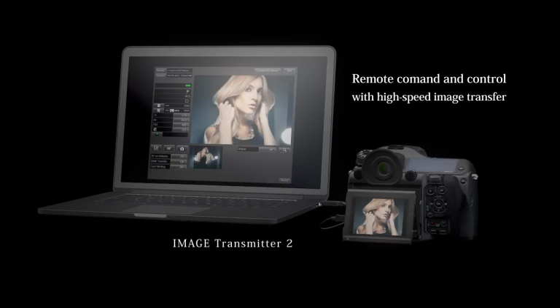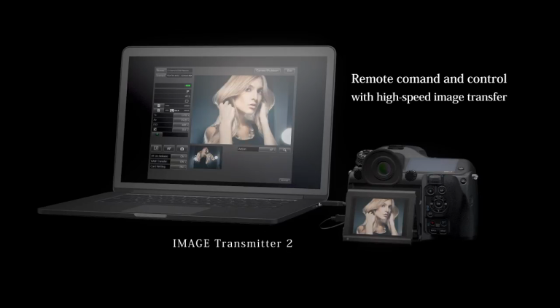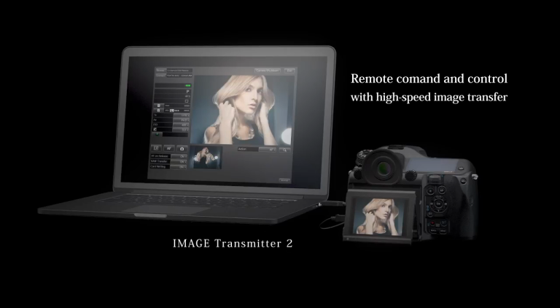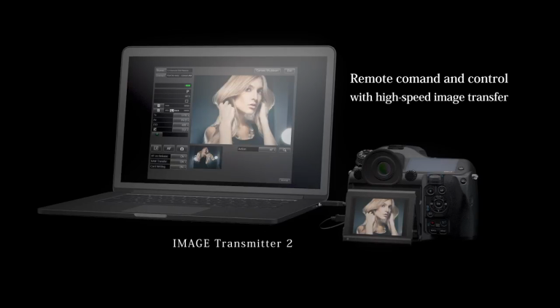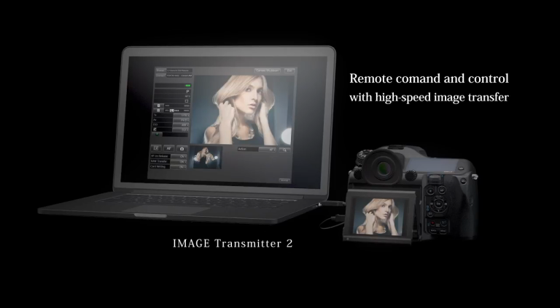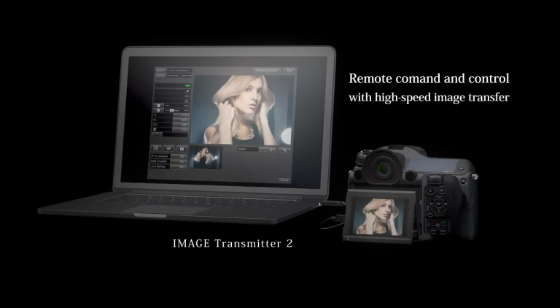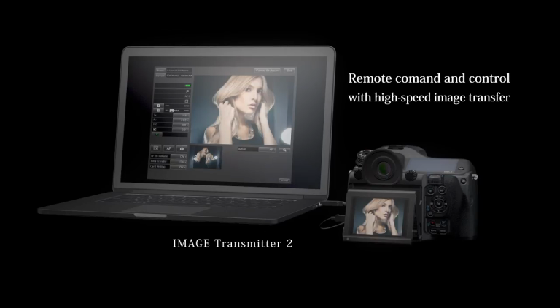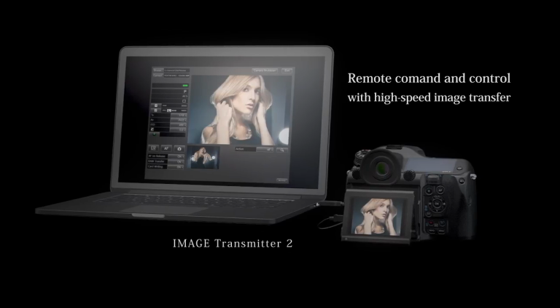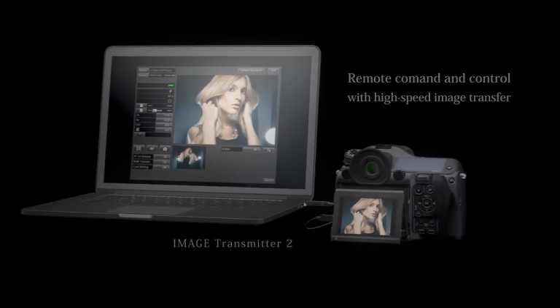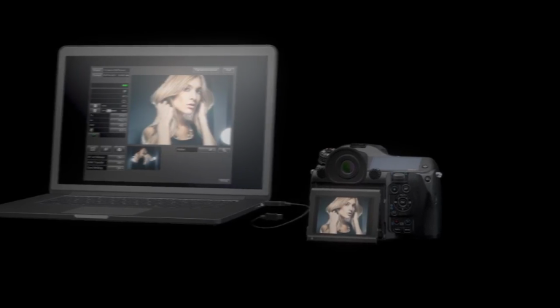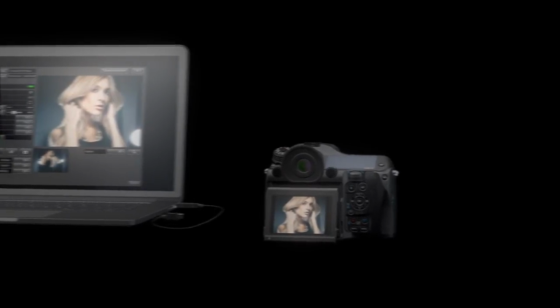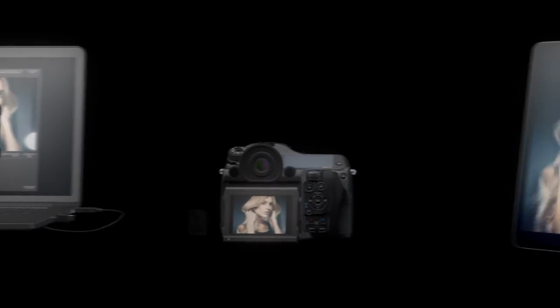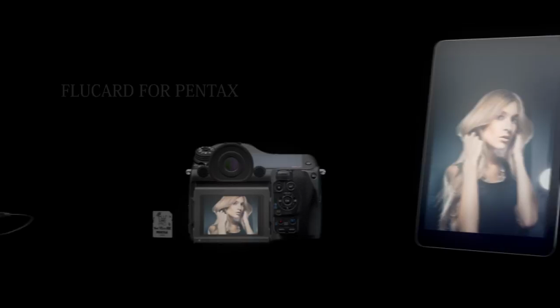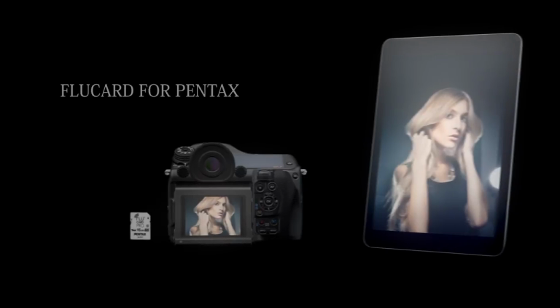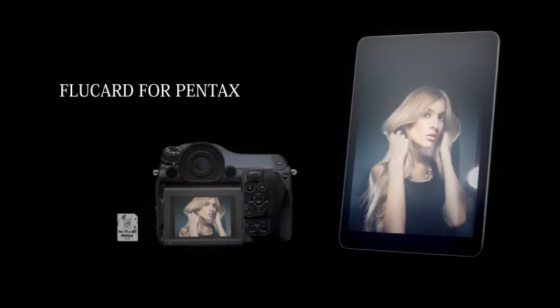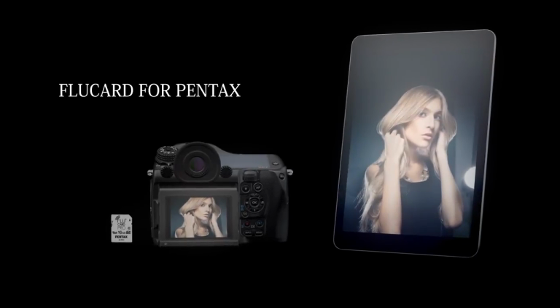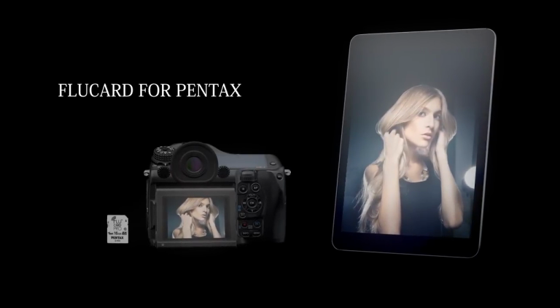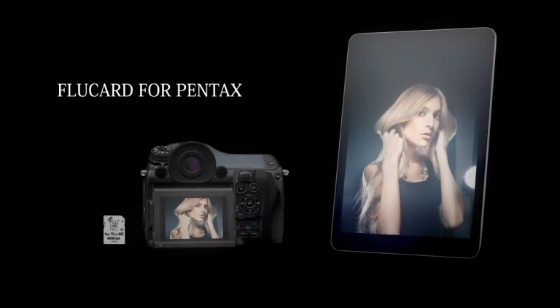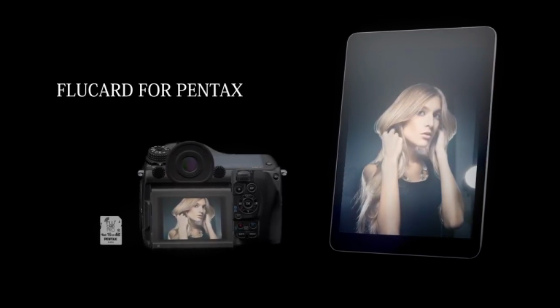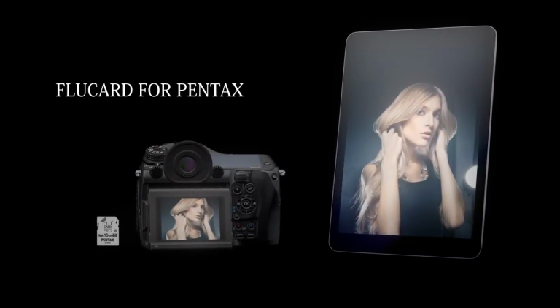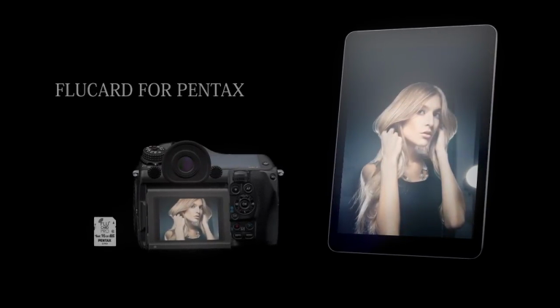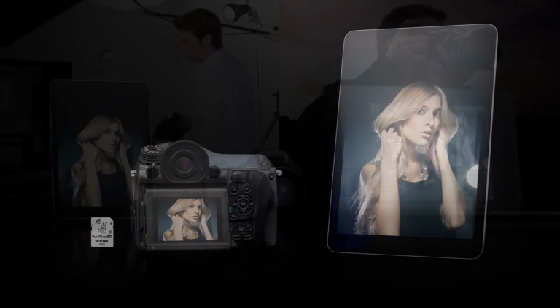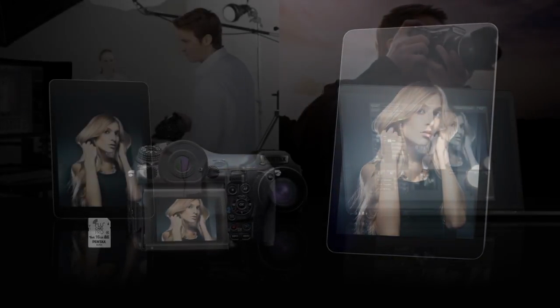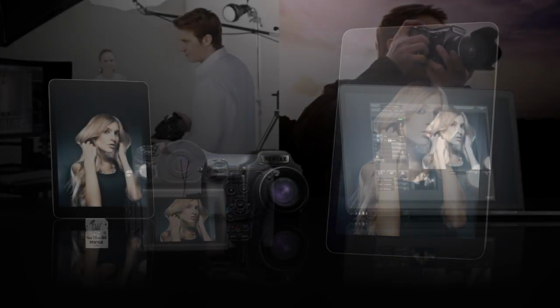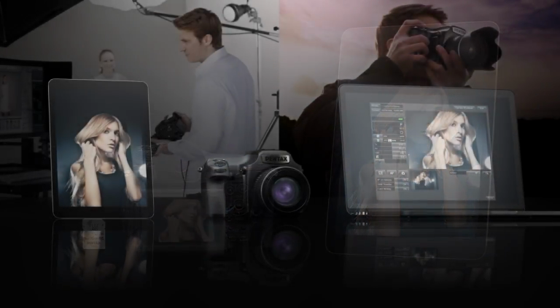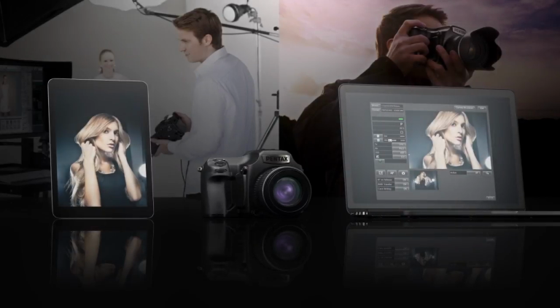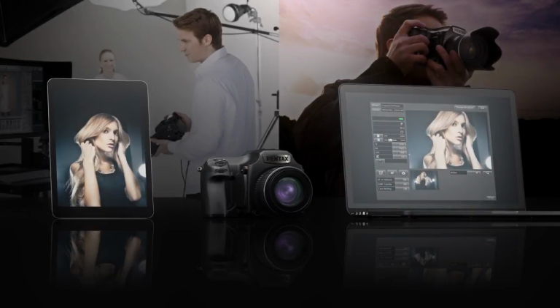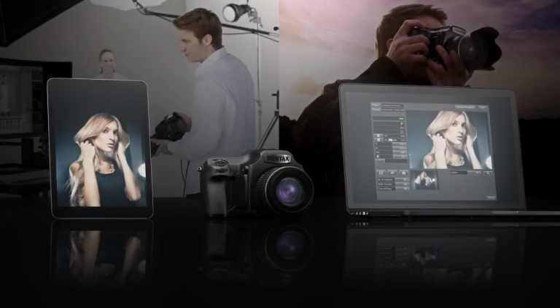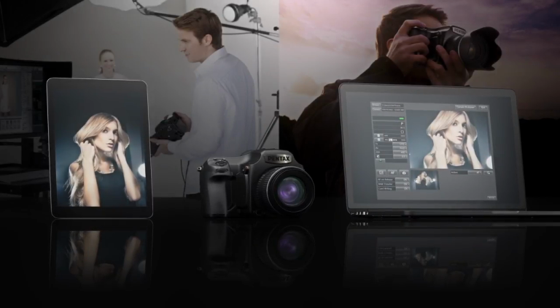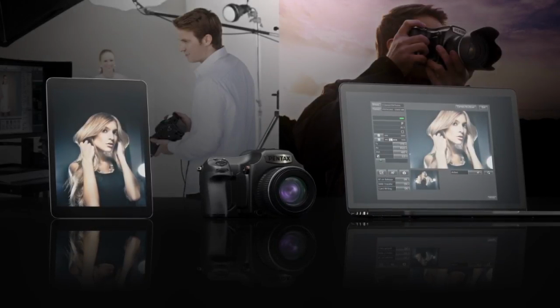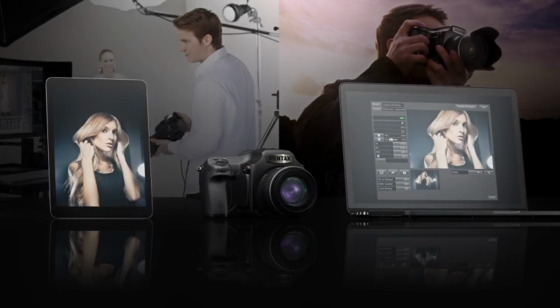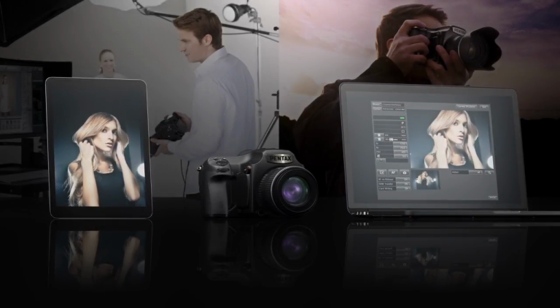To accommodate professional demands, Image Transmitter 2 software enables remote shooting using a tethered PC via high-speed USB 3.0 data interface, and wireless FlAir card operability for faster transmission of images.